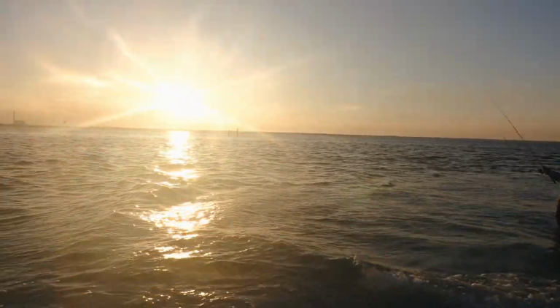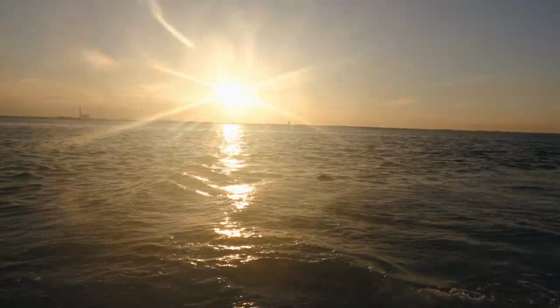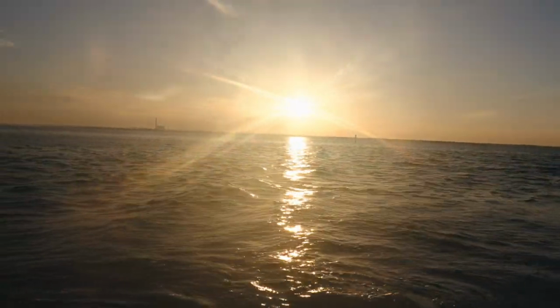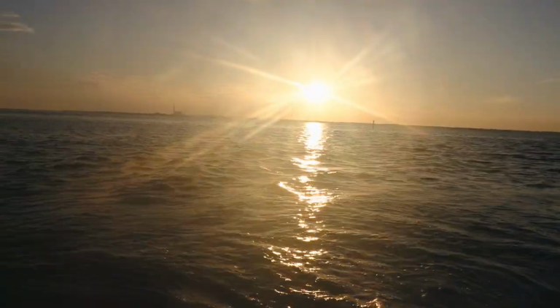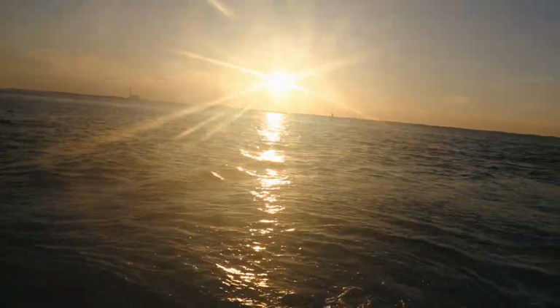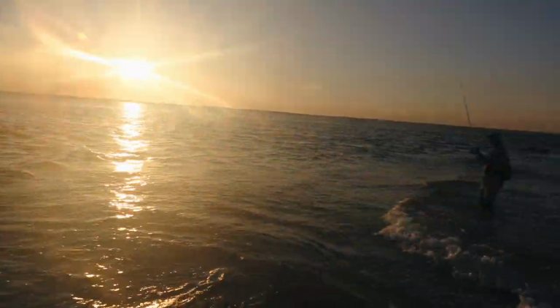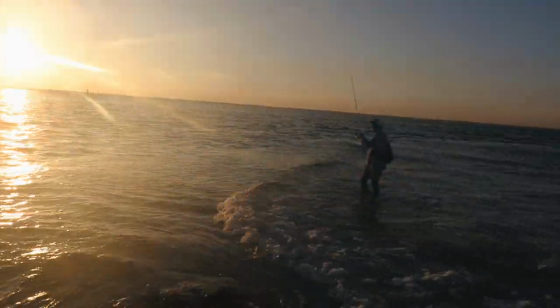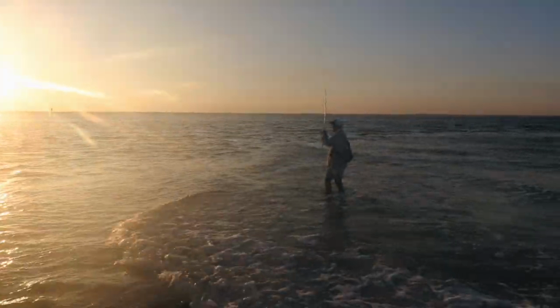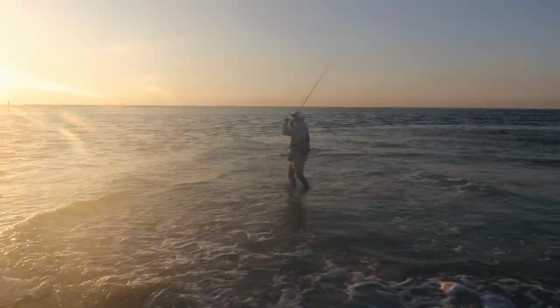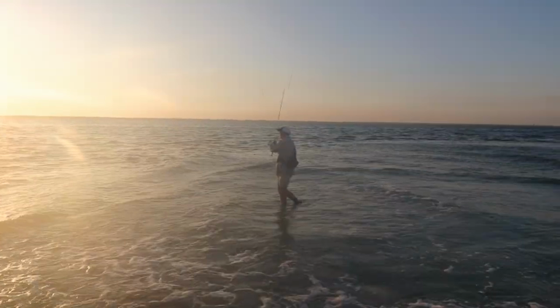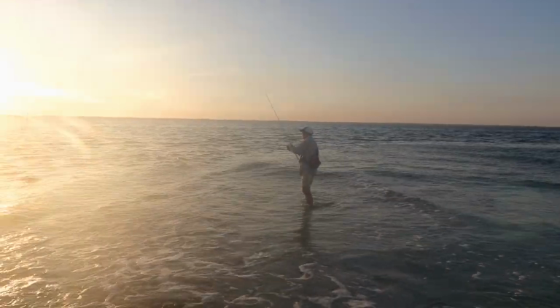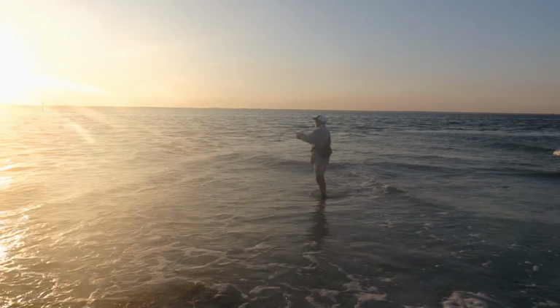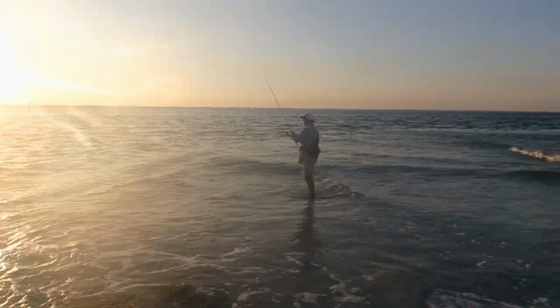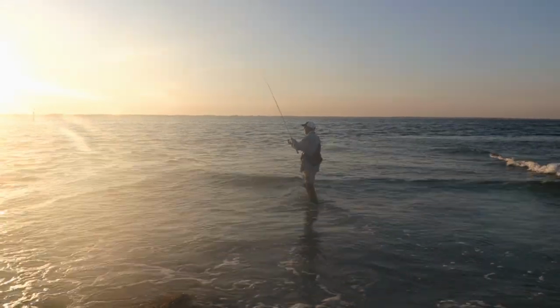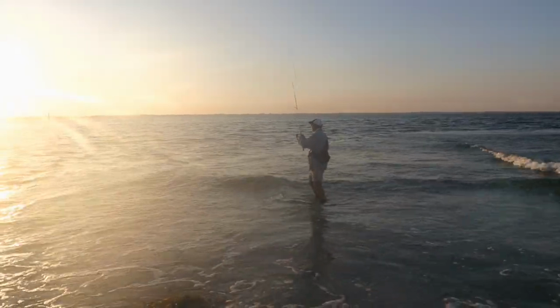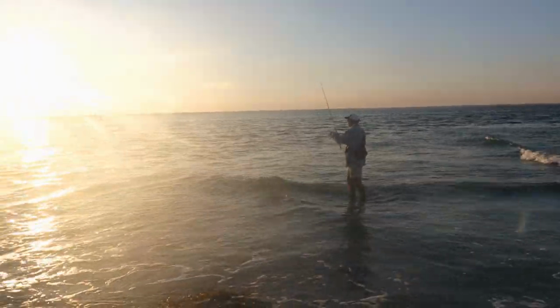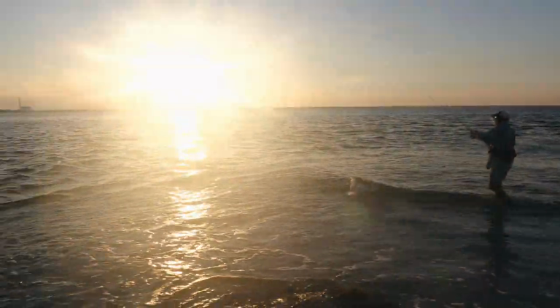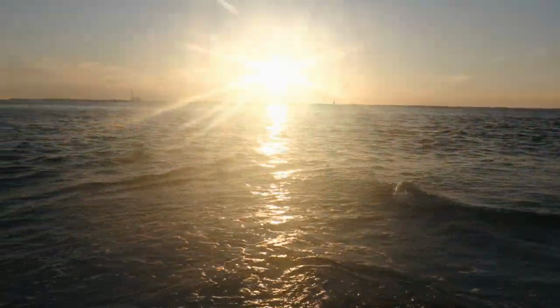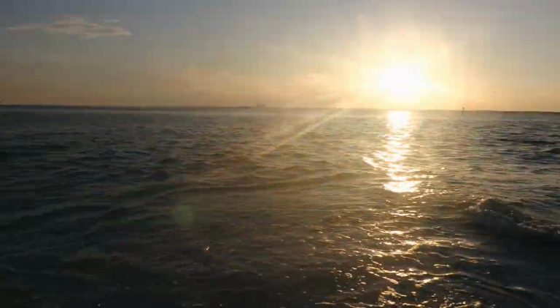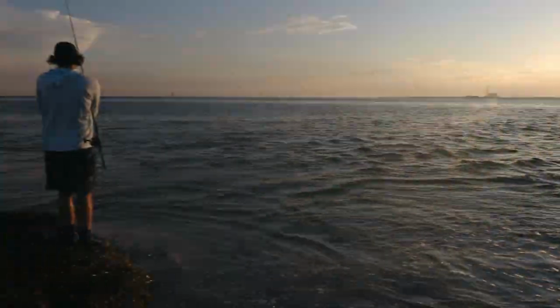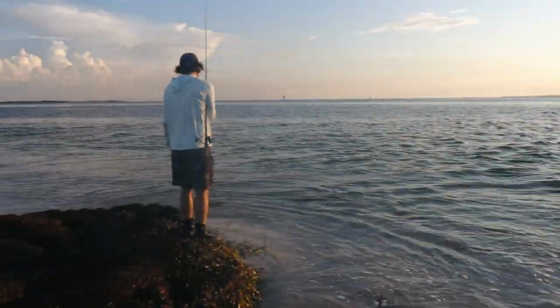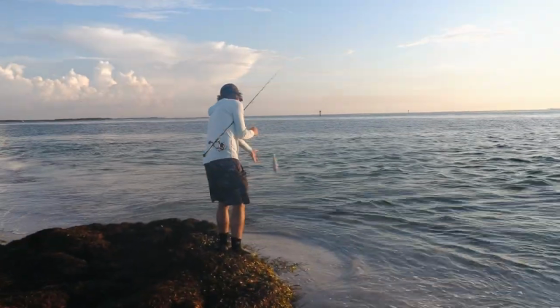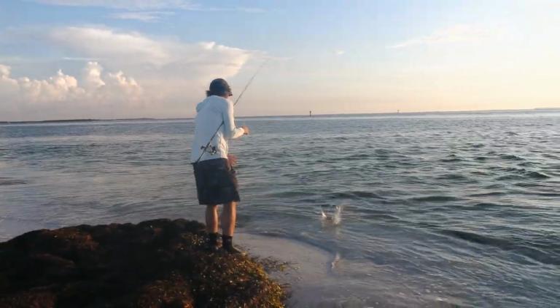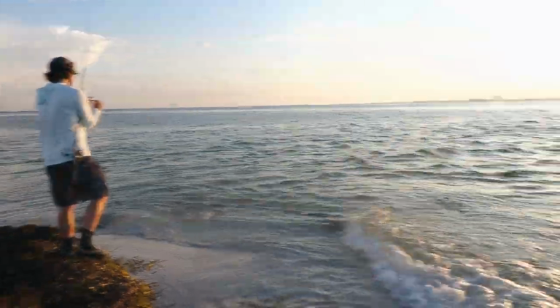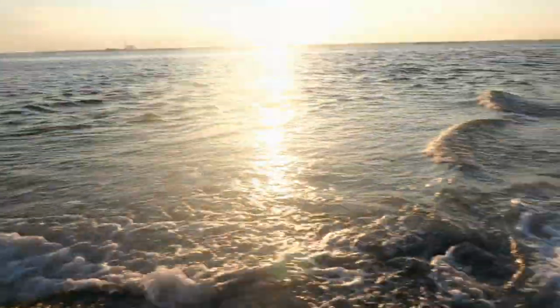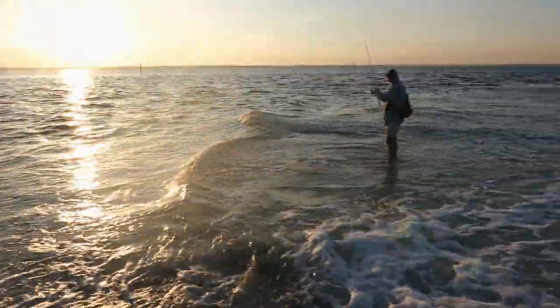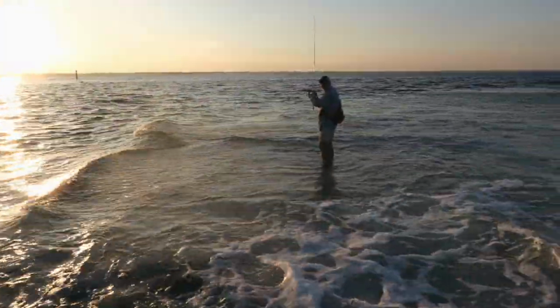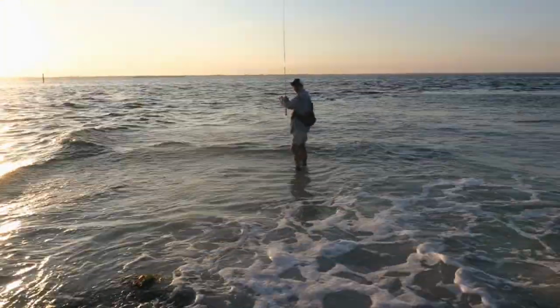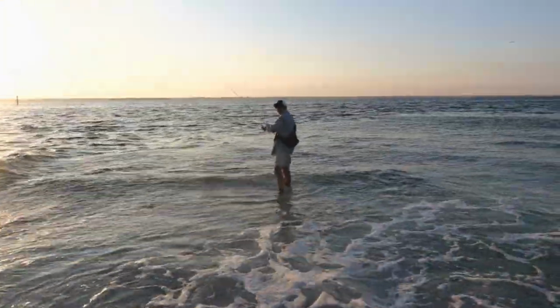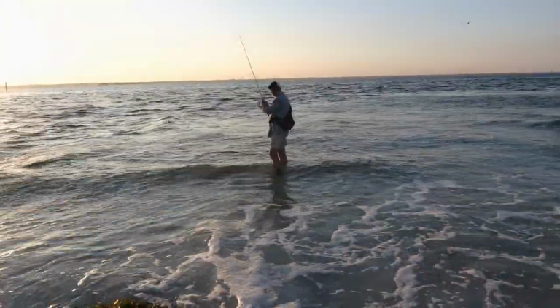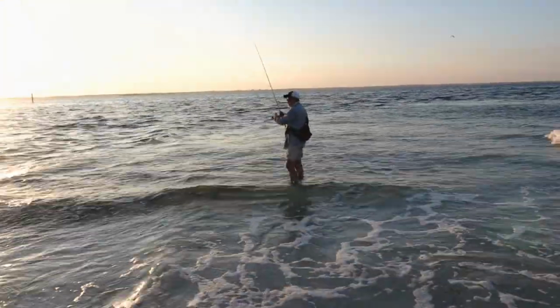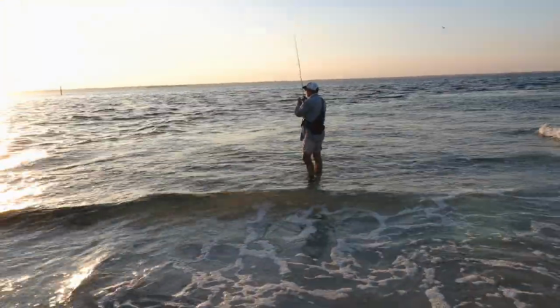Beautiful sunrise. Already caught a couple snook, a couple trout, and we're like, this is just too good of a spot not to film. I think they would call this a cast cast, wouldn't they? This would be a cast cast. Yes.